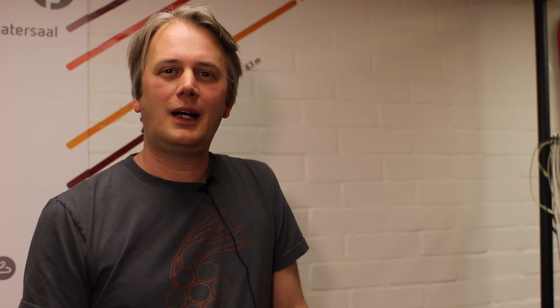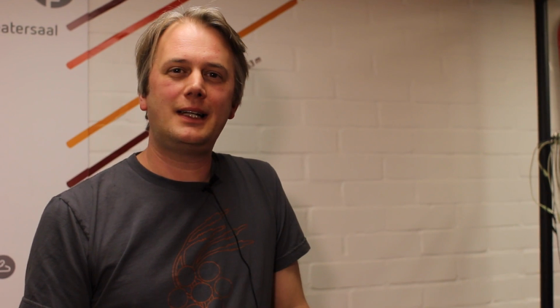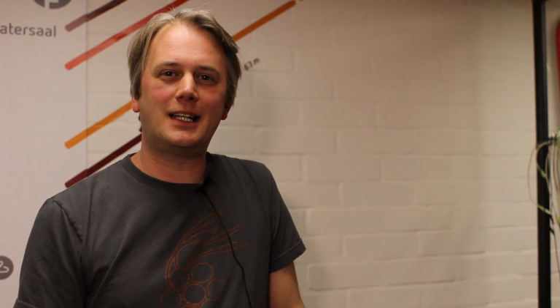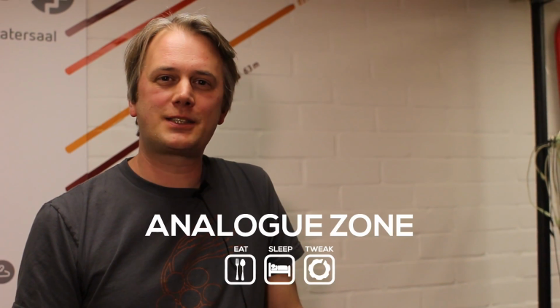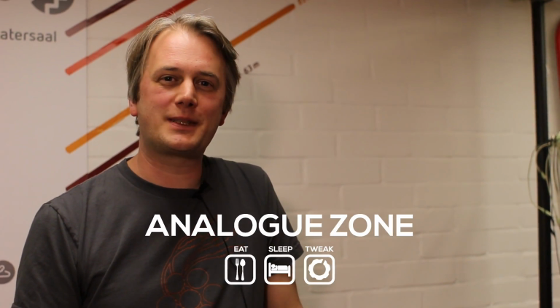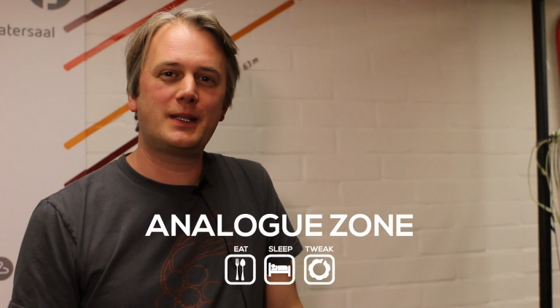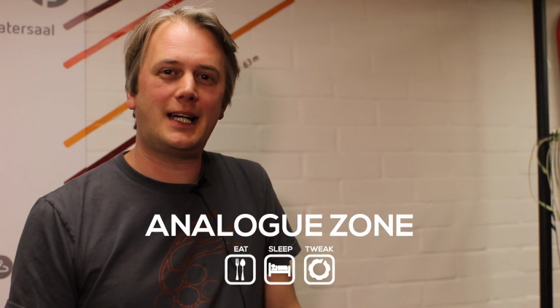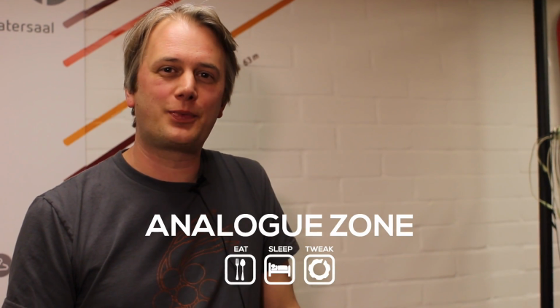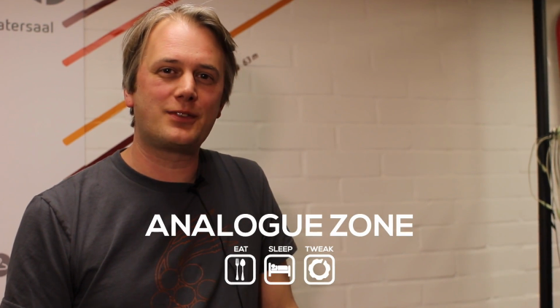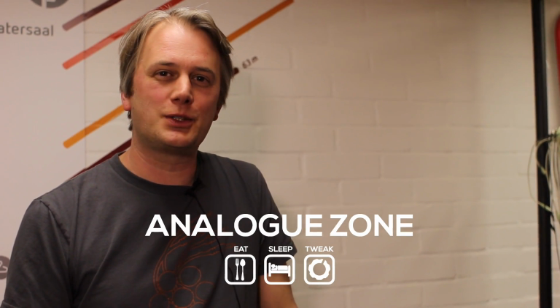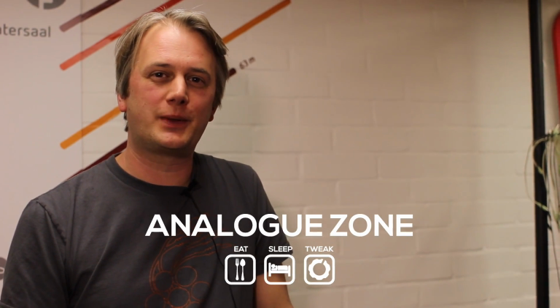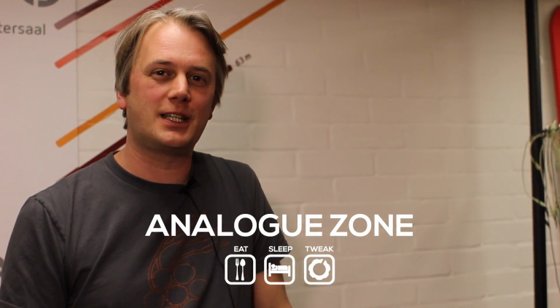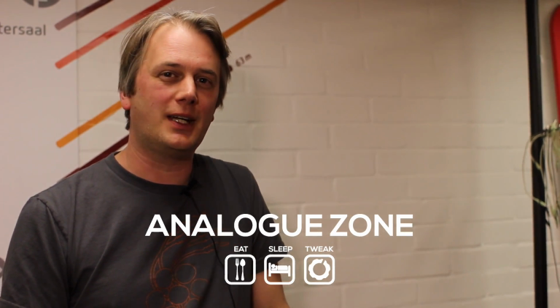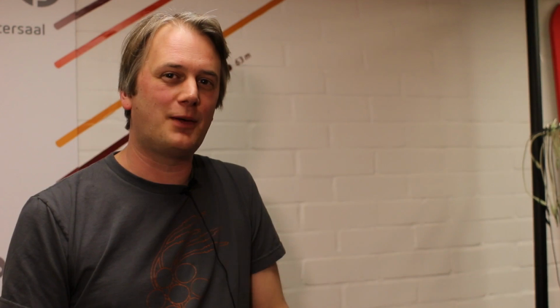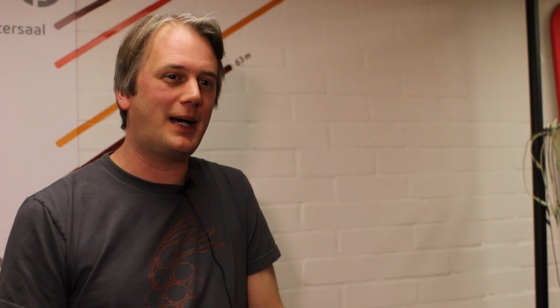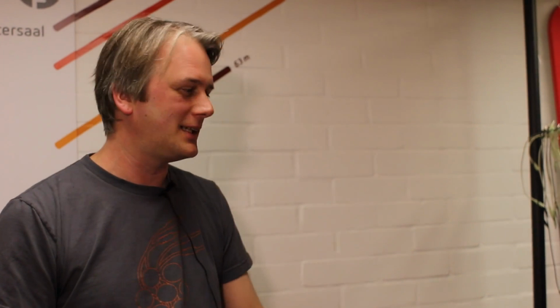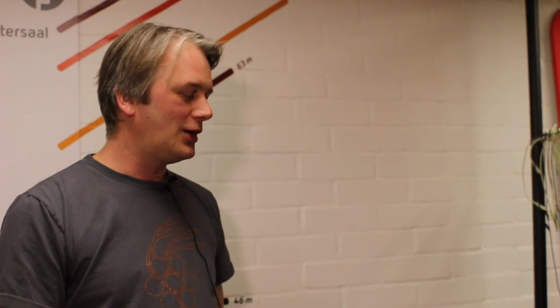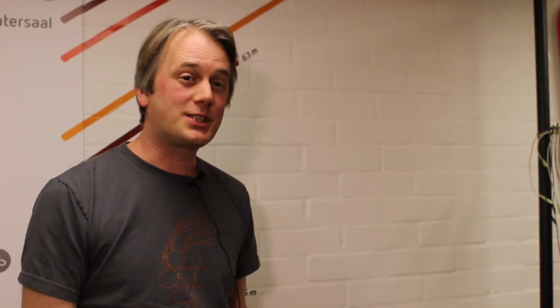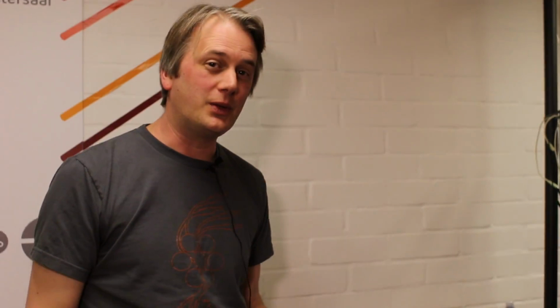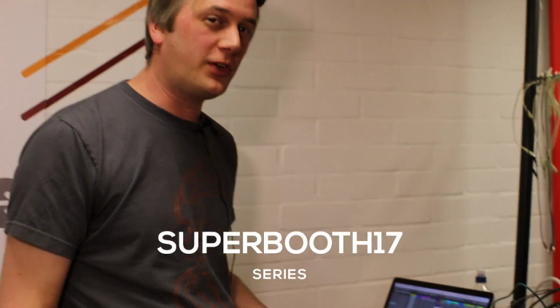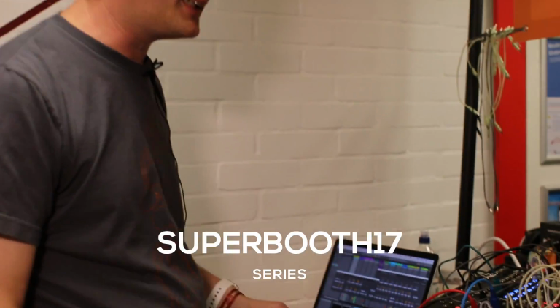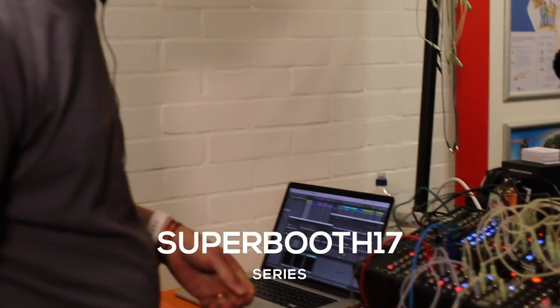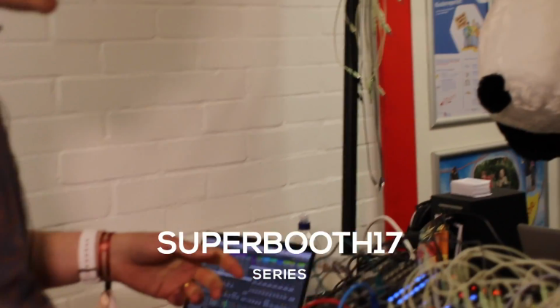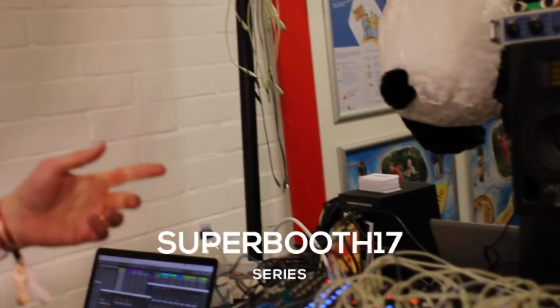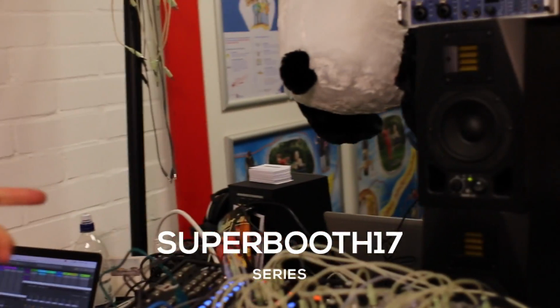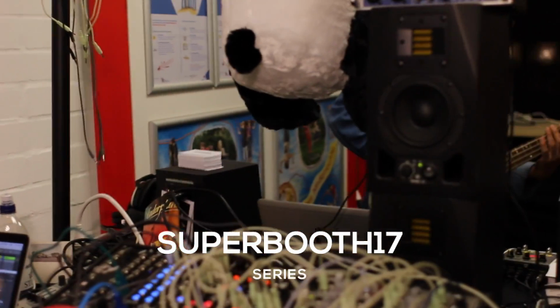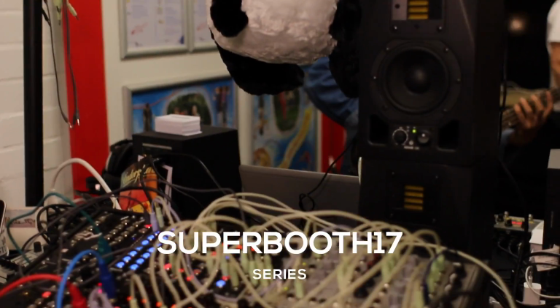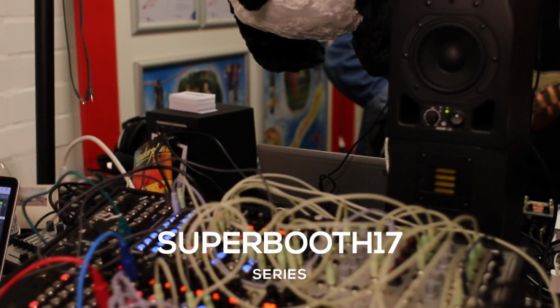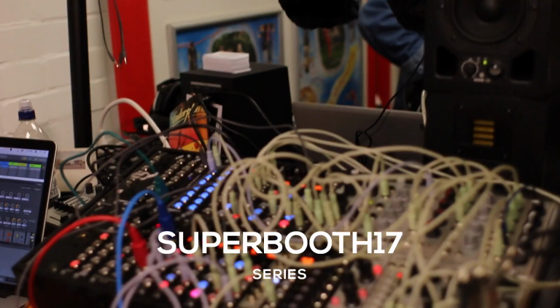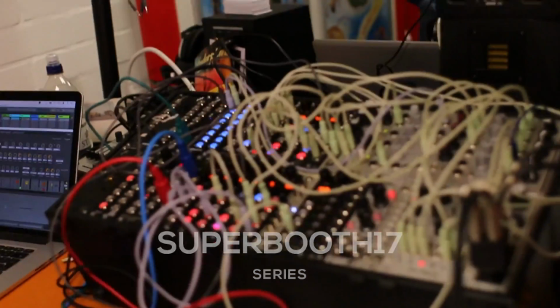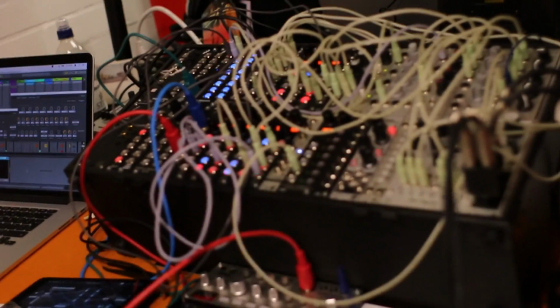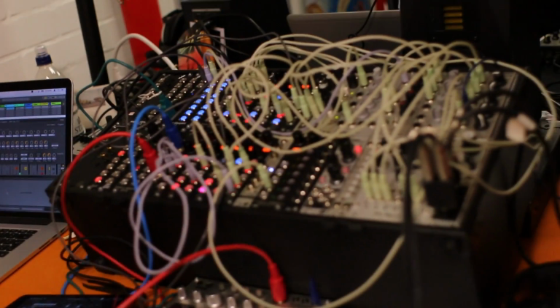Hi, this is Oz from Expert Sleepers at Superbooth 17 talking to Analog Zone about what's new. I have a few things to show — a couple of things you mostly know about and then something completely new.